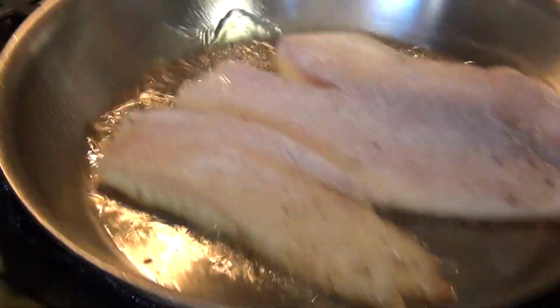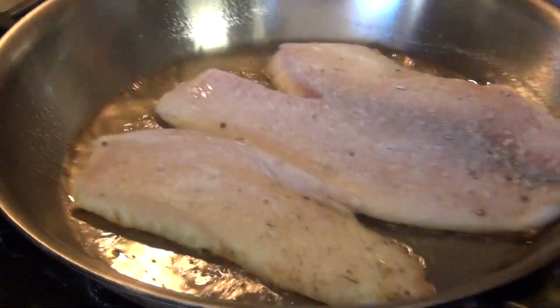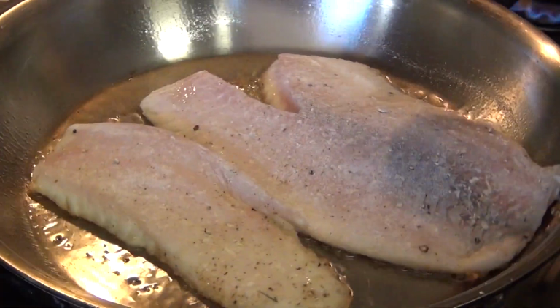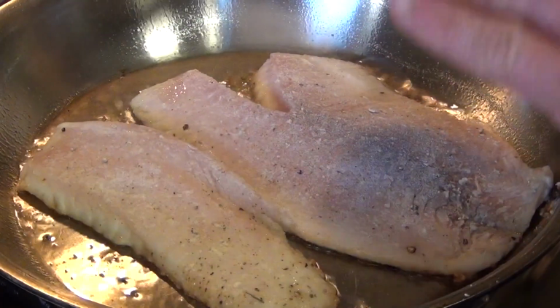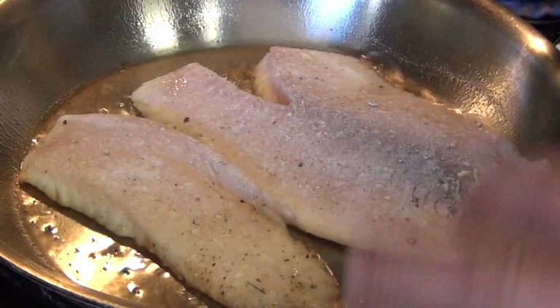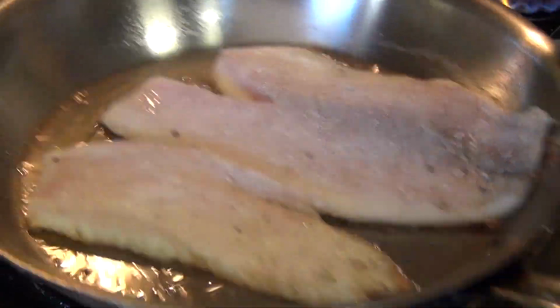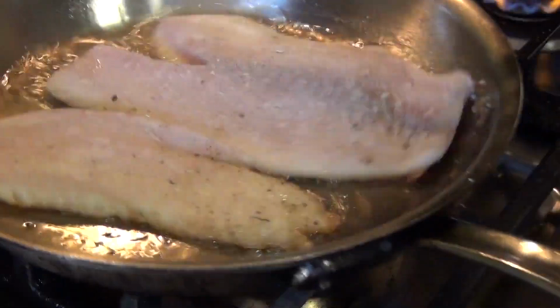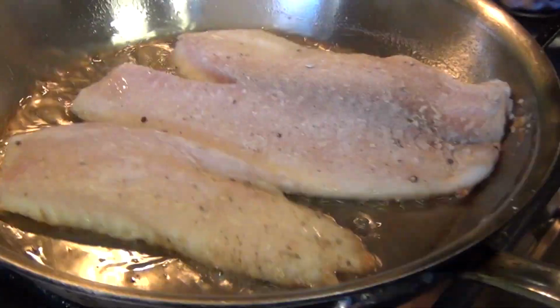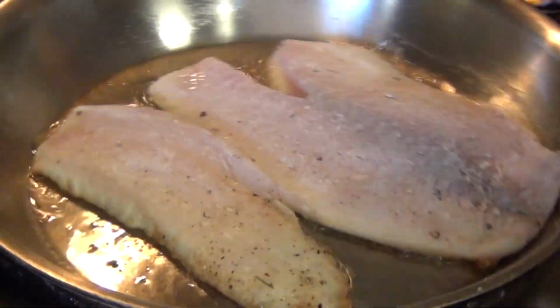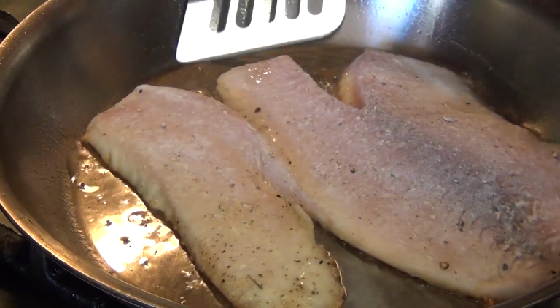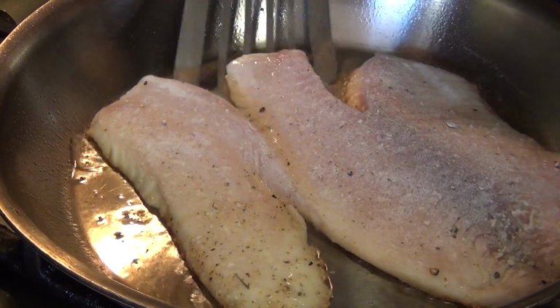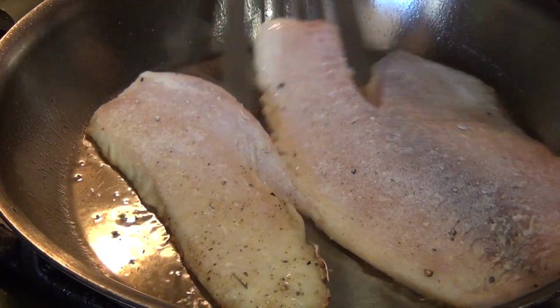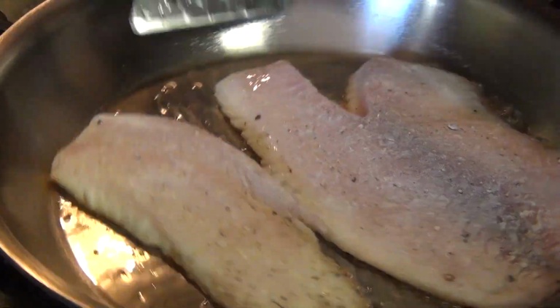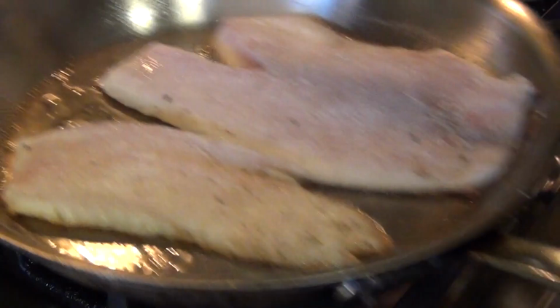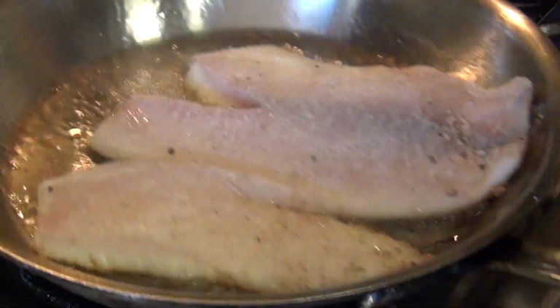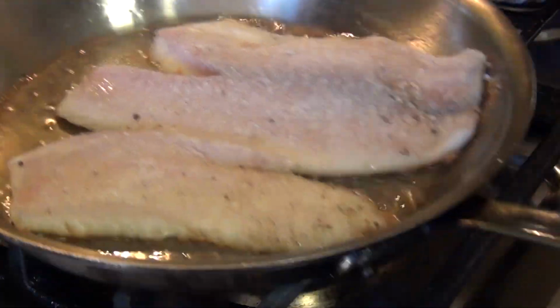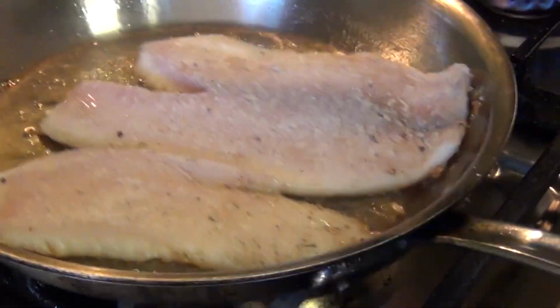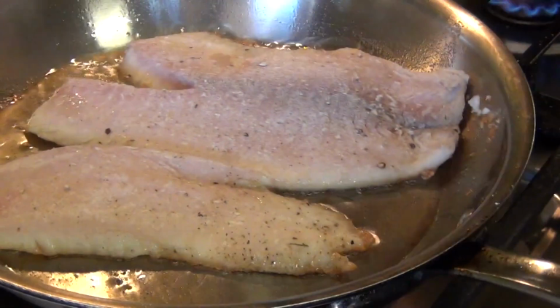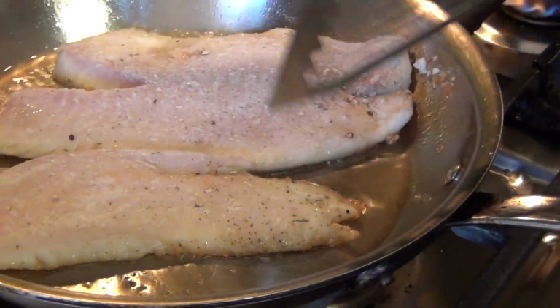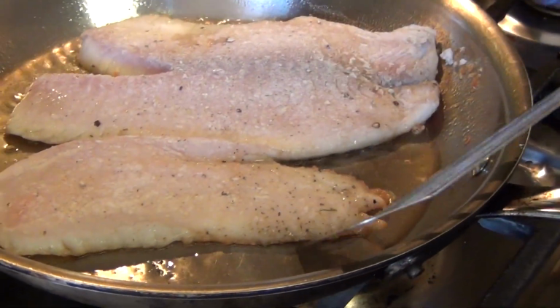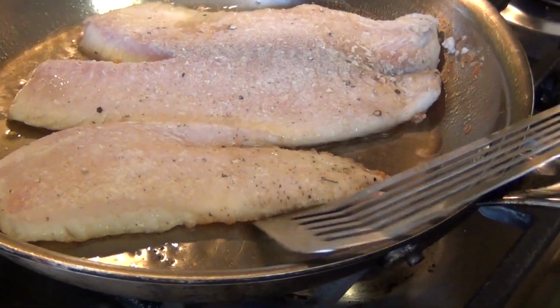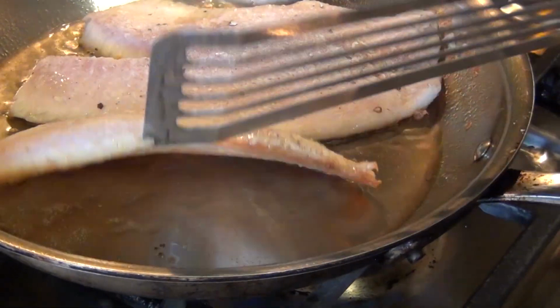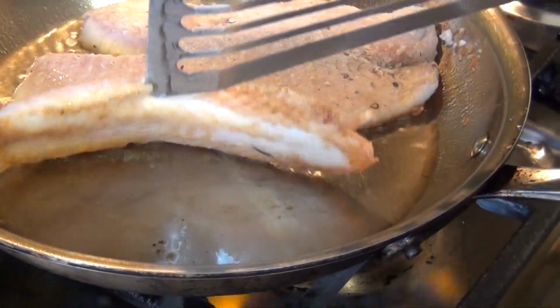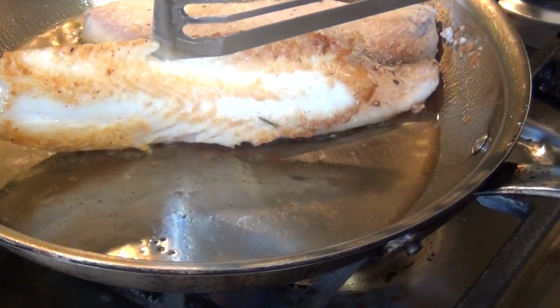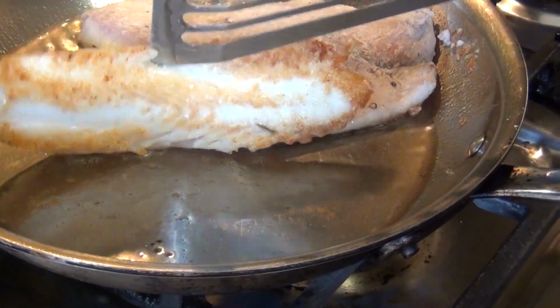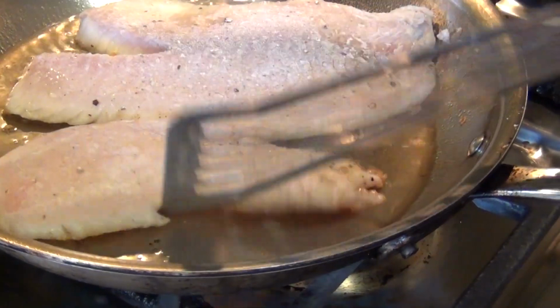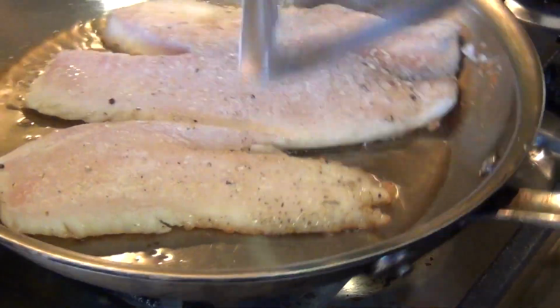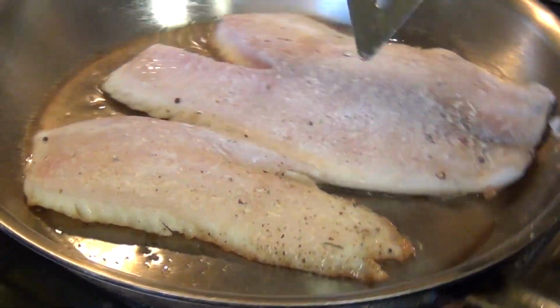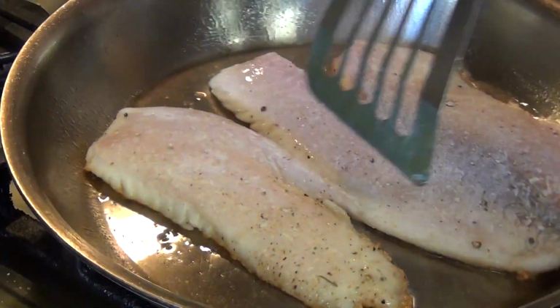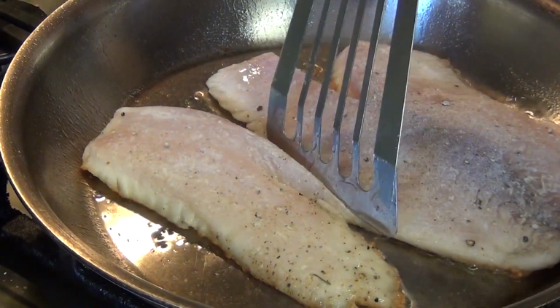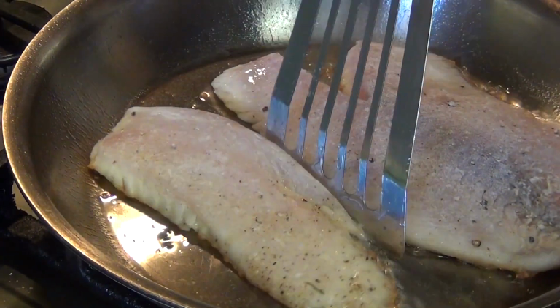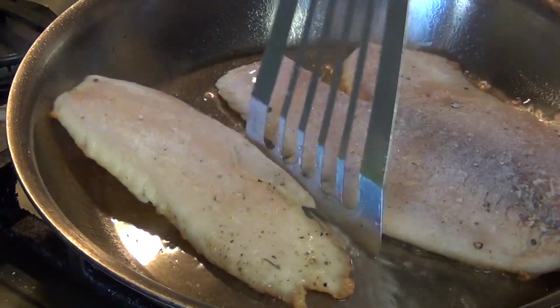Make sure the oil is hot so that way your fish doesn't stick to your pan. Now you can flip it over and start from here.